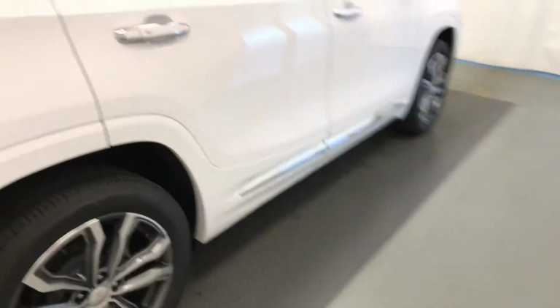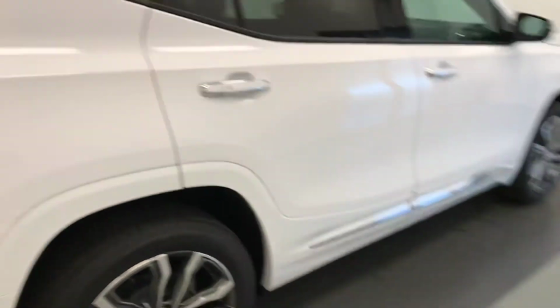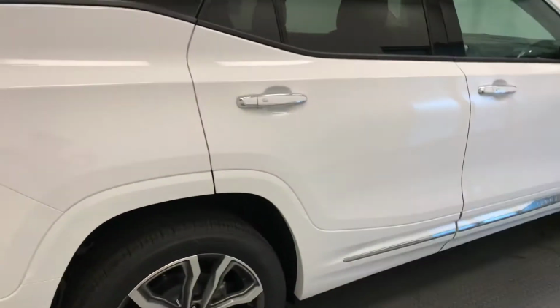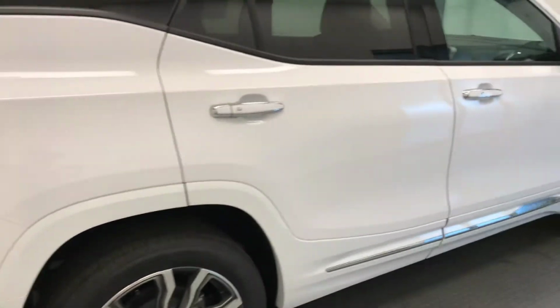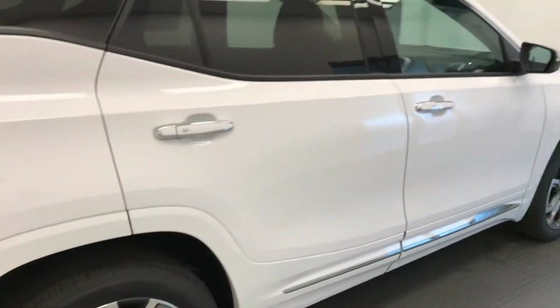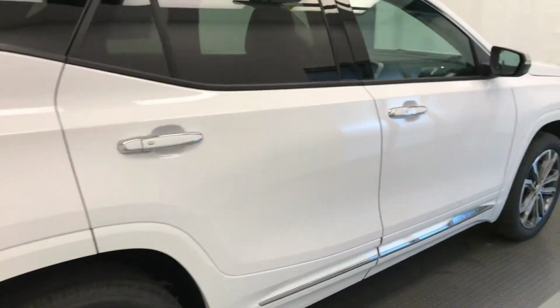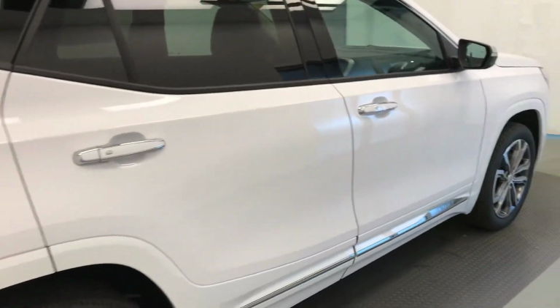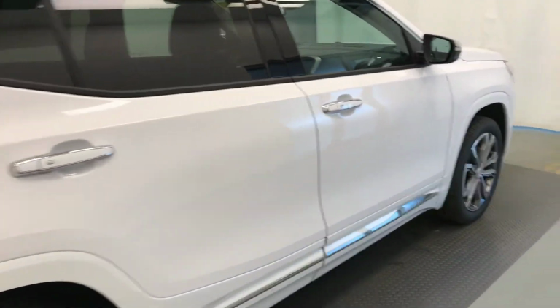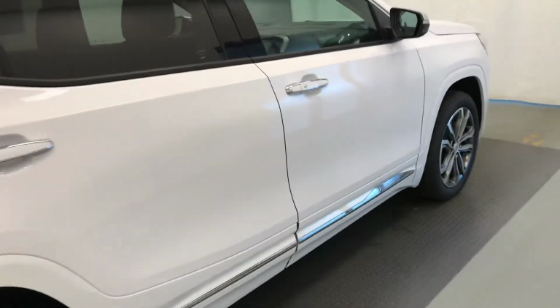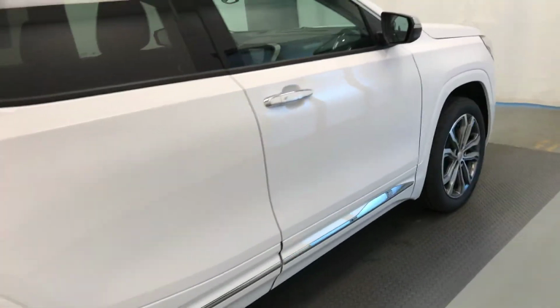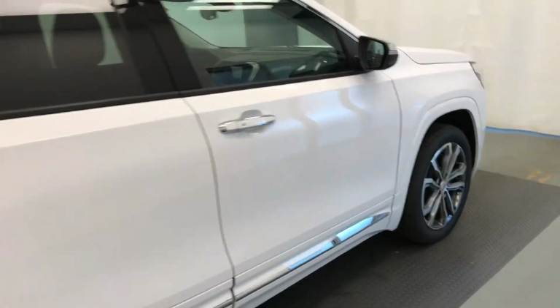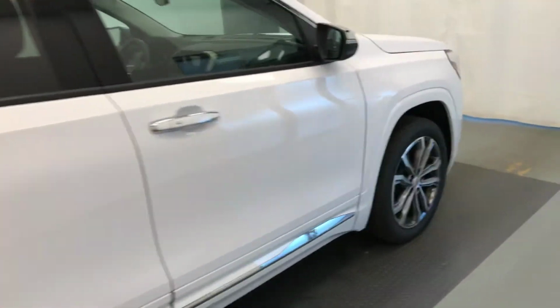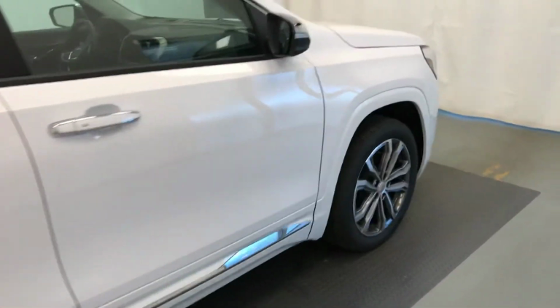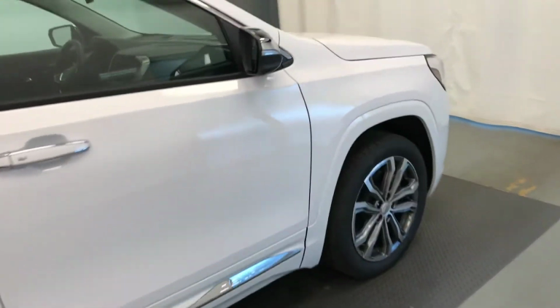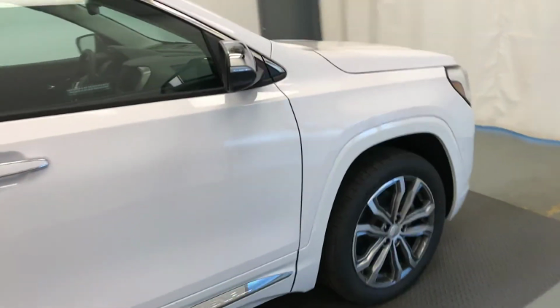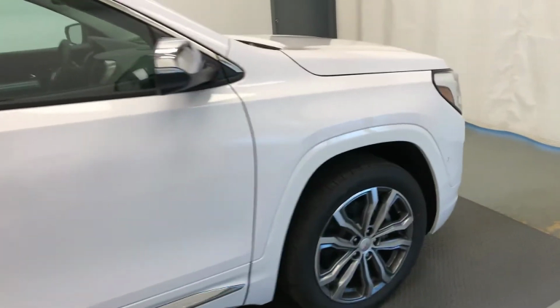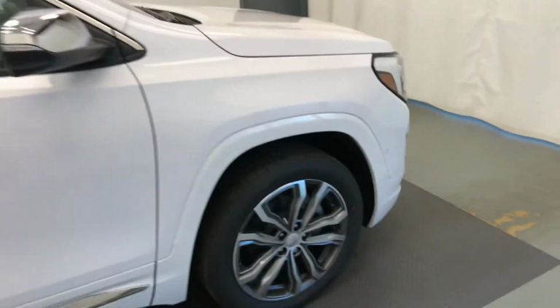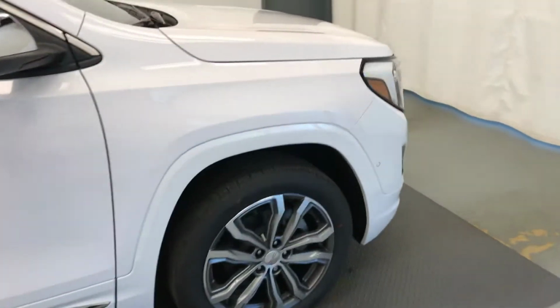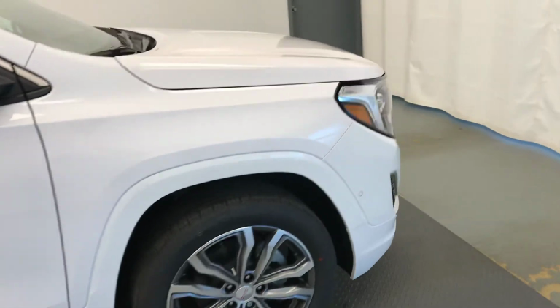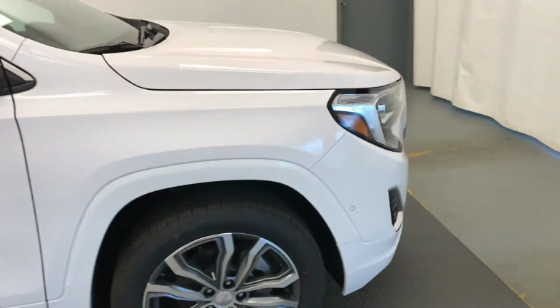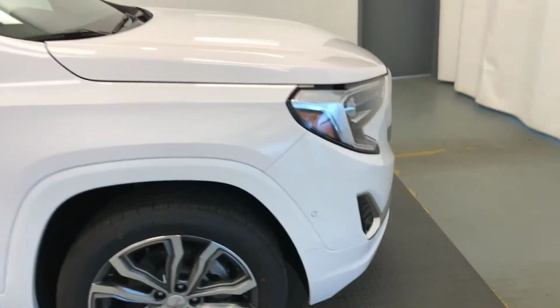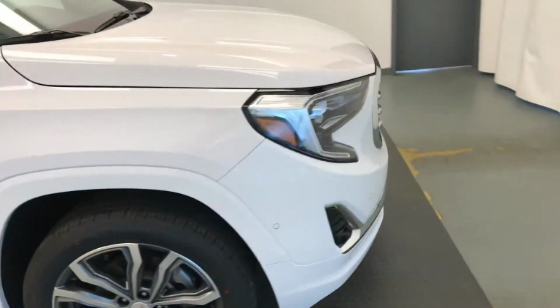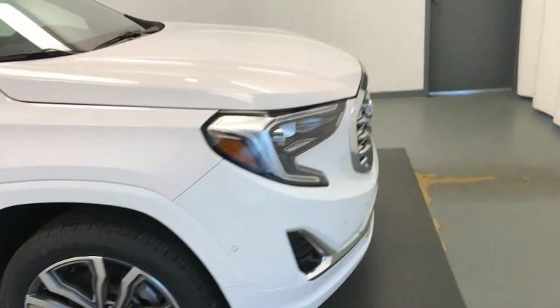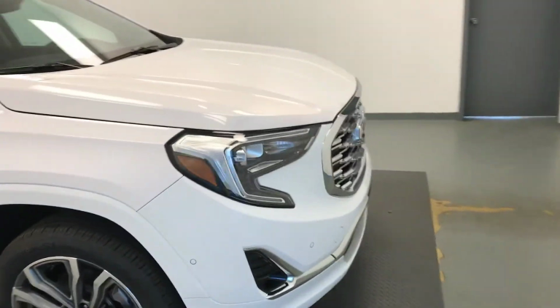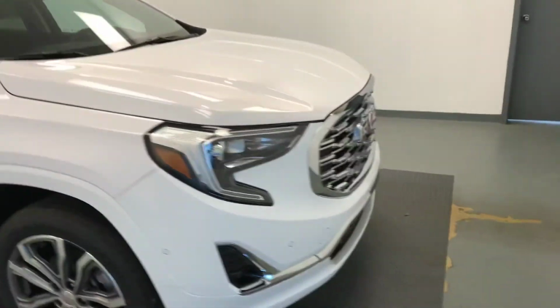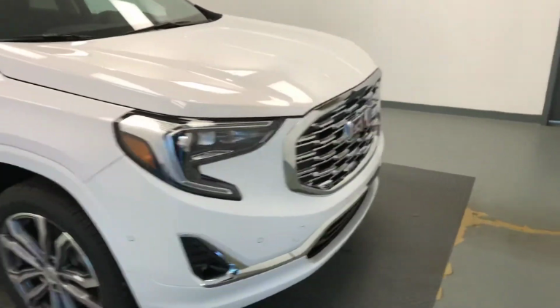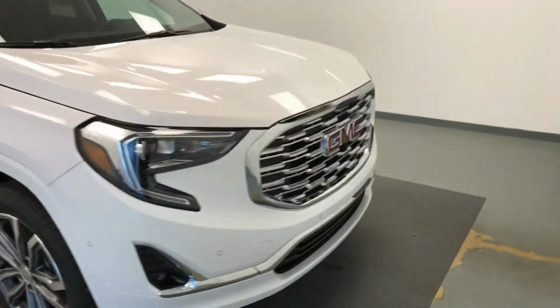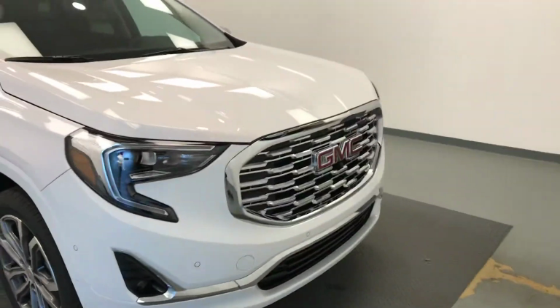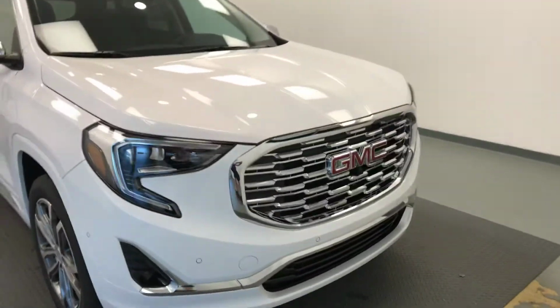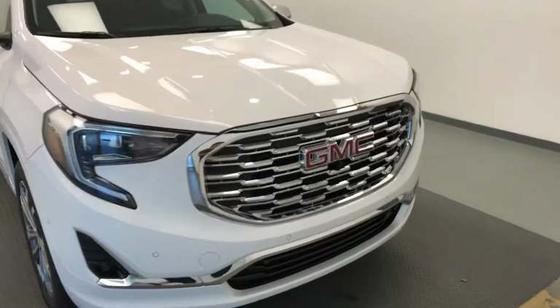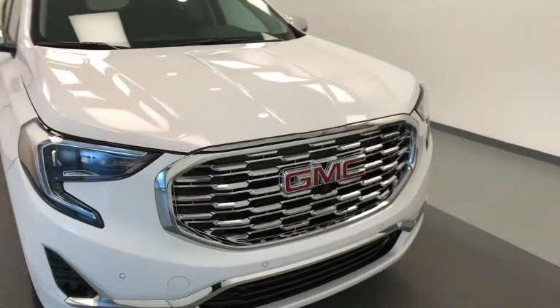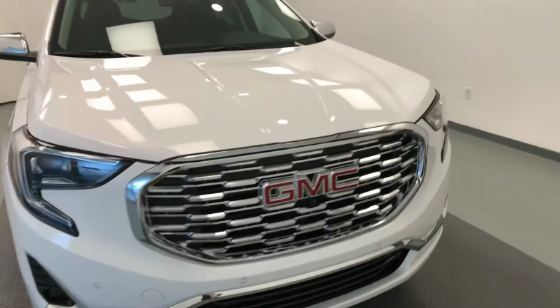And once again, that stock number was 193,315, a 2018 GMC Terrain Denali. Exterior color is Summit White.